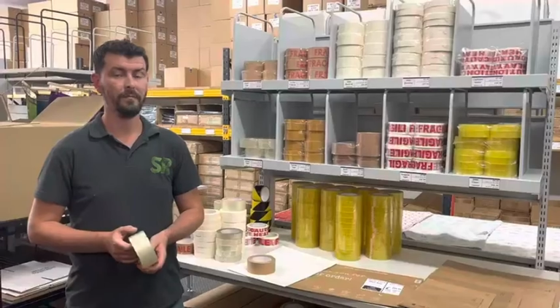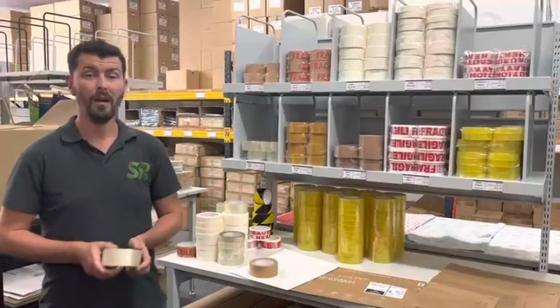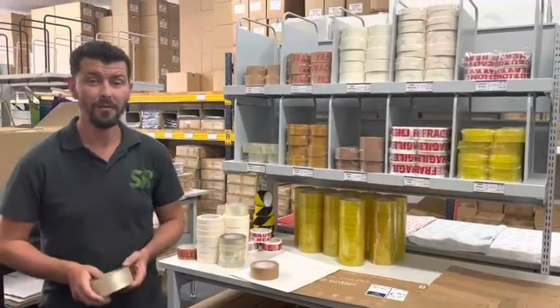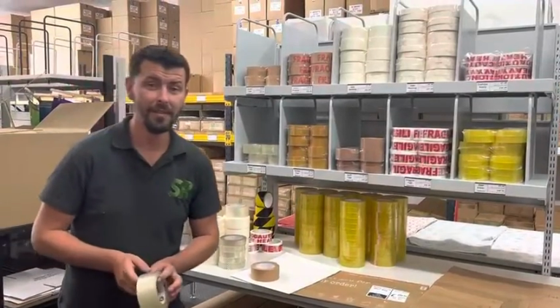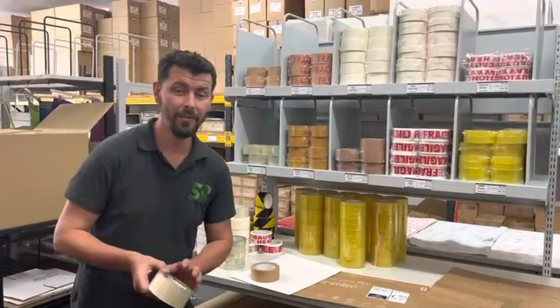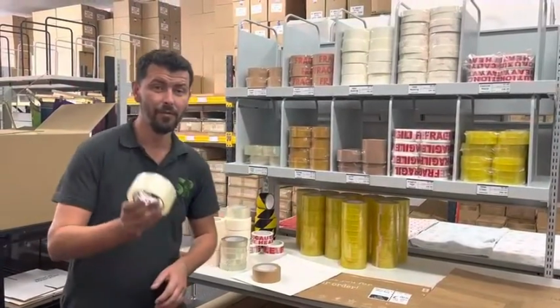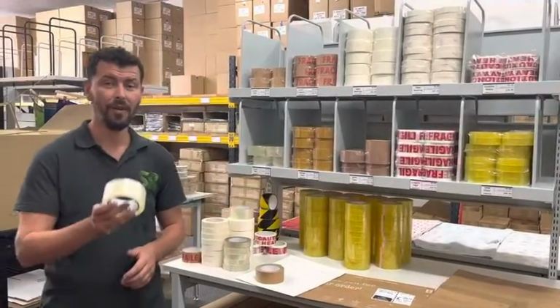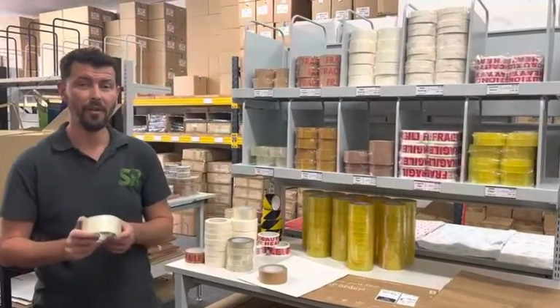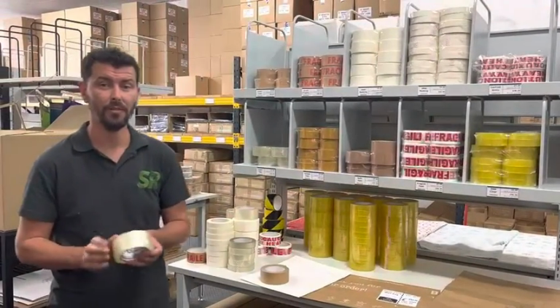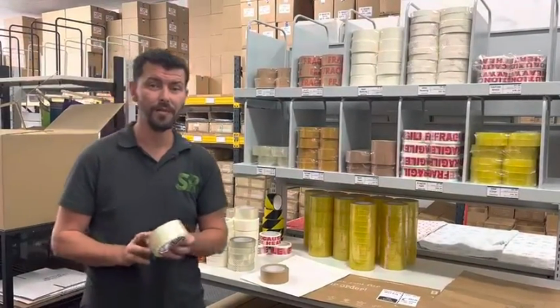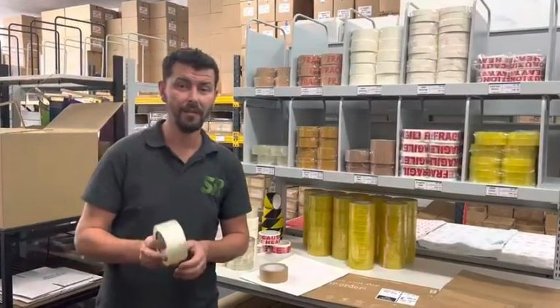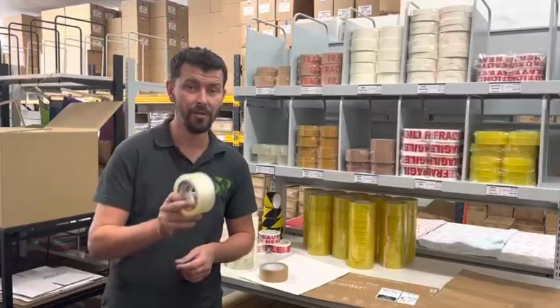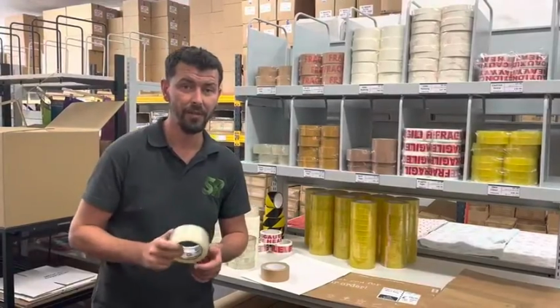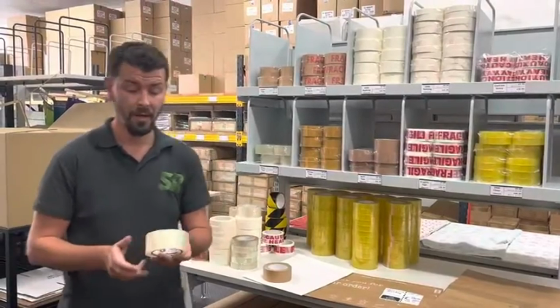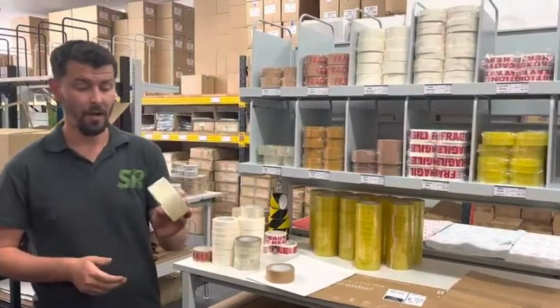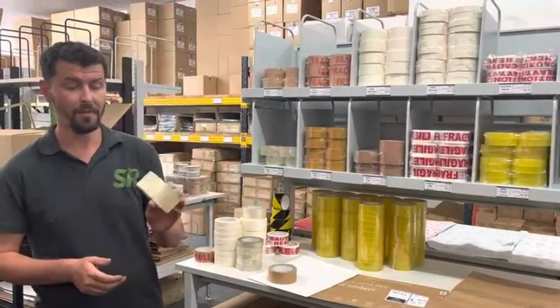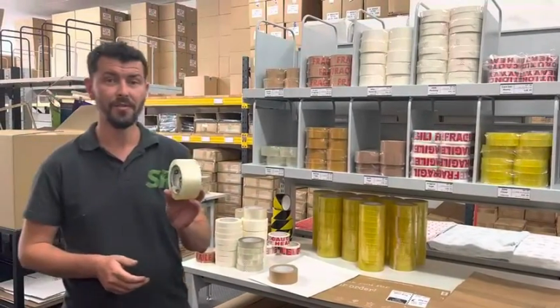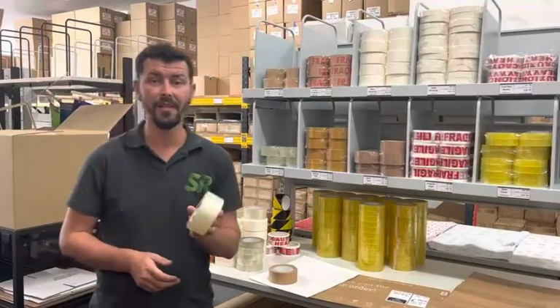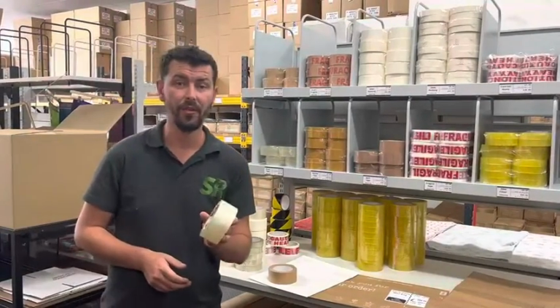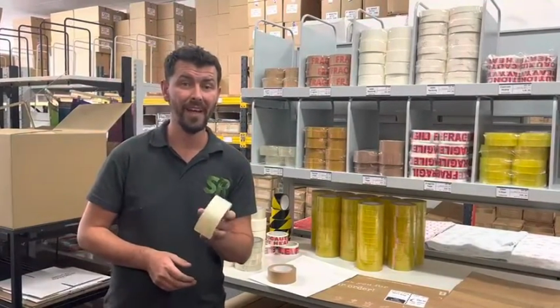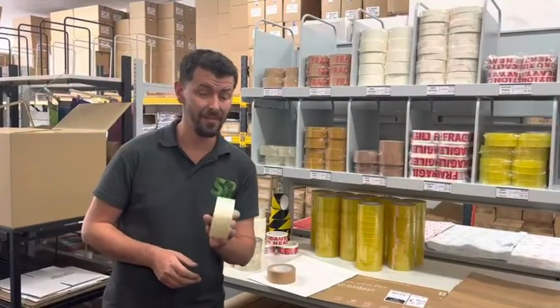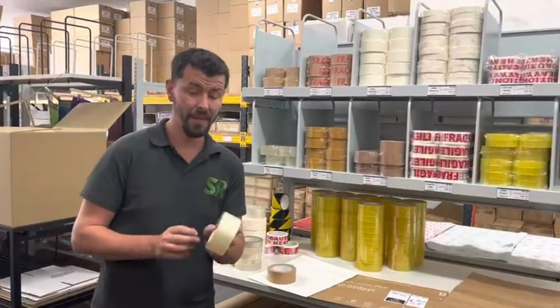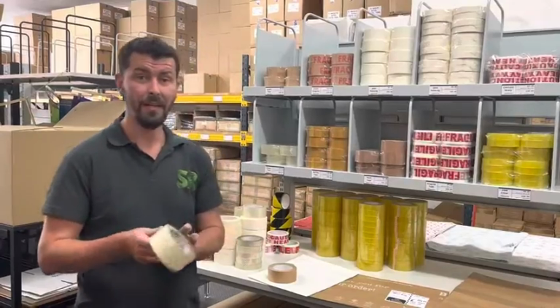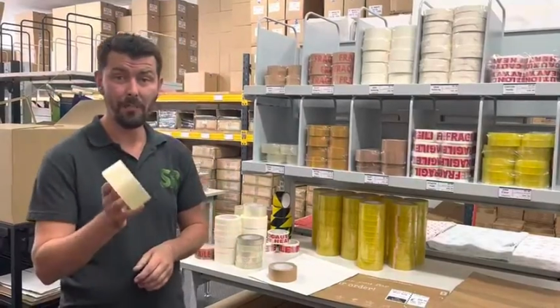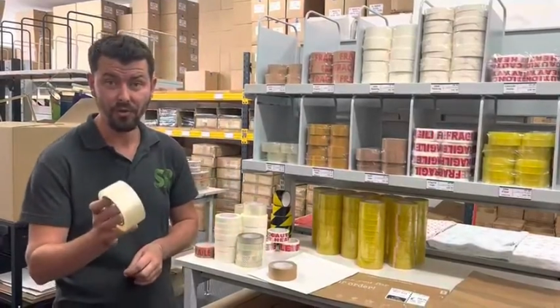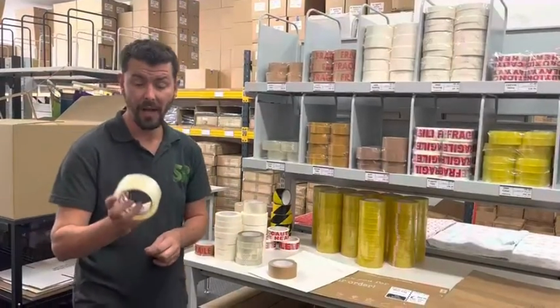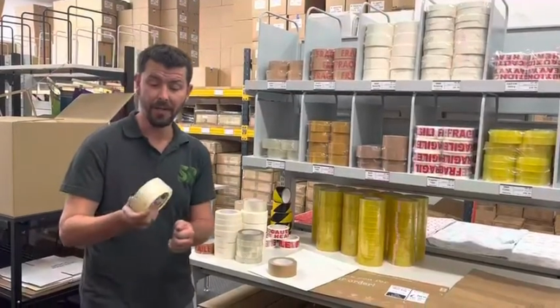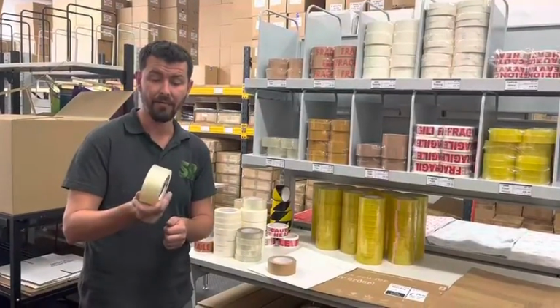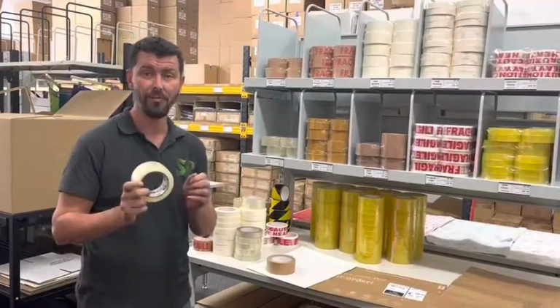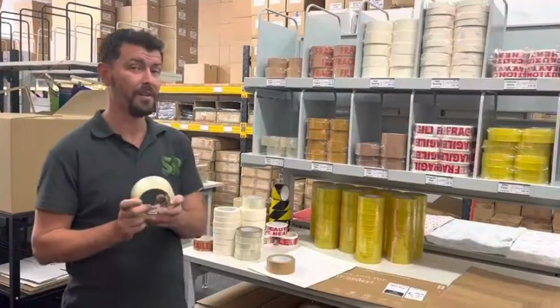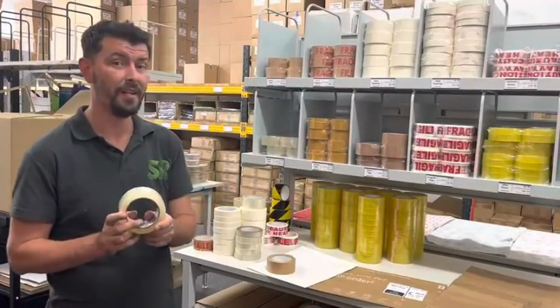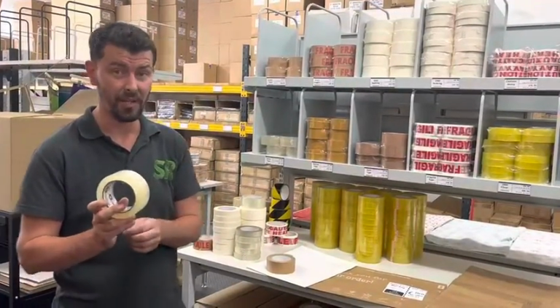Hello customers, today I'm going to give you a quick rundown on why you should come to SR Mailing for your tapes. Our tapes come with a super sticky acrylic adhesive. They are carbon neutral and they have 110% elongation.